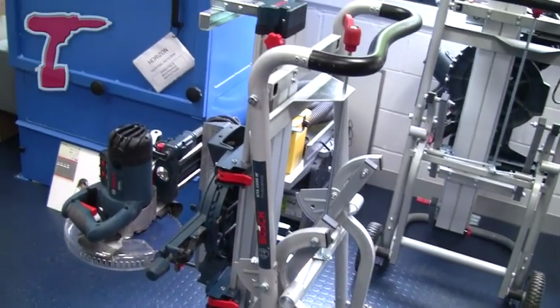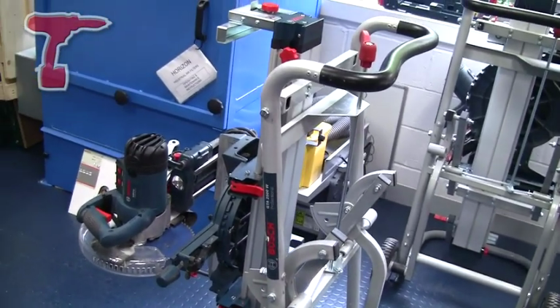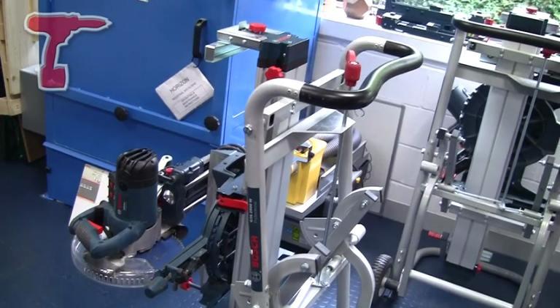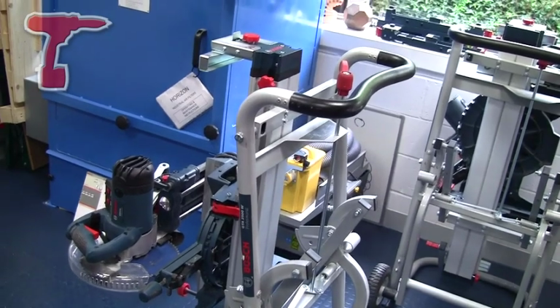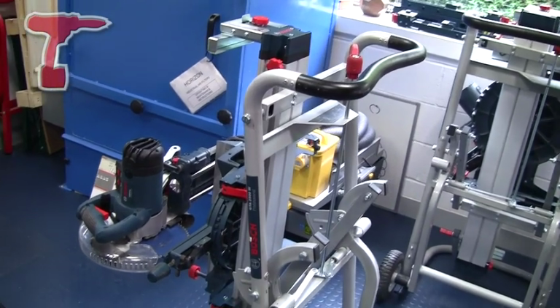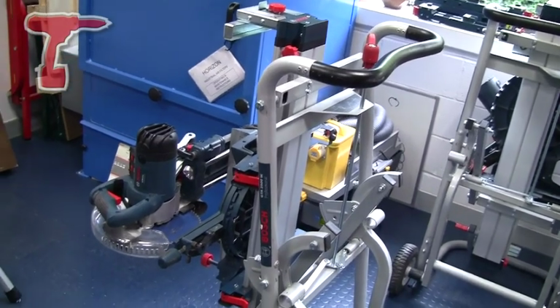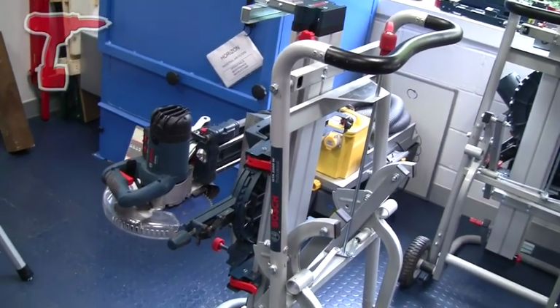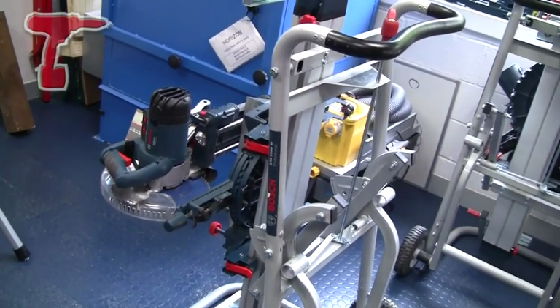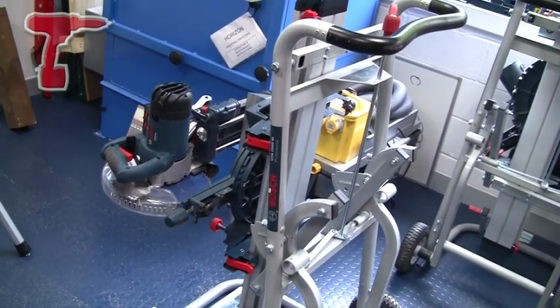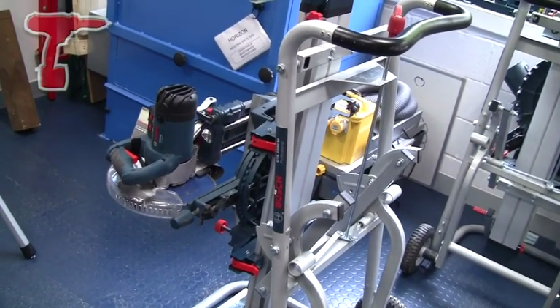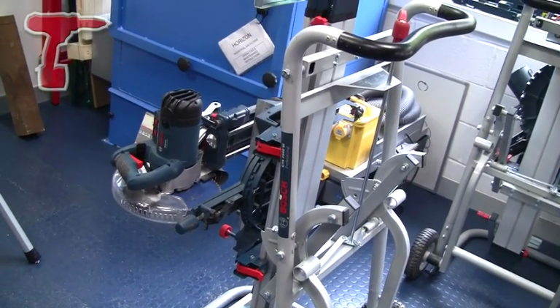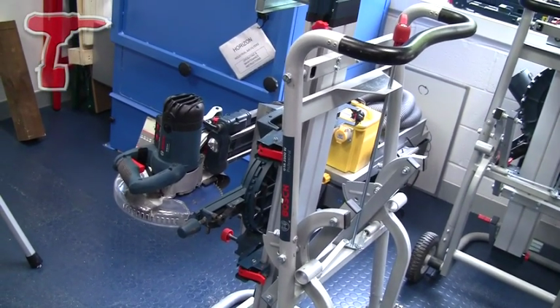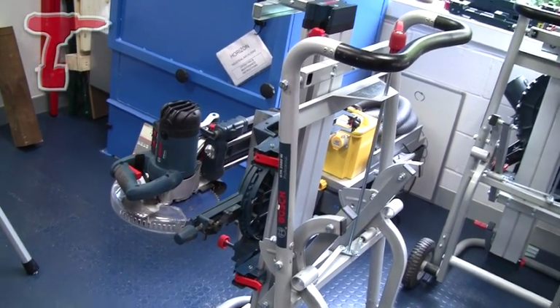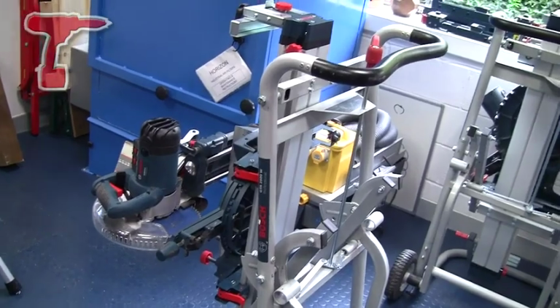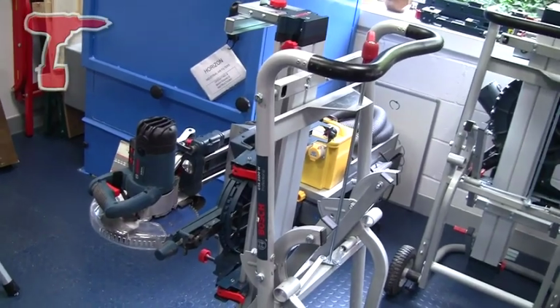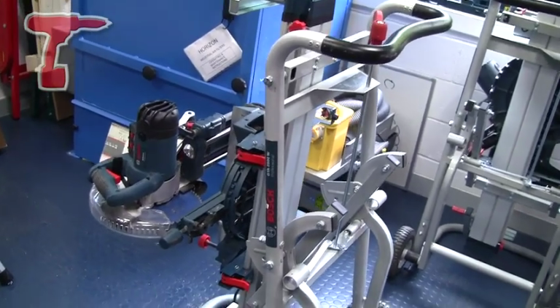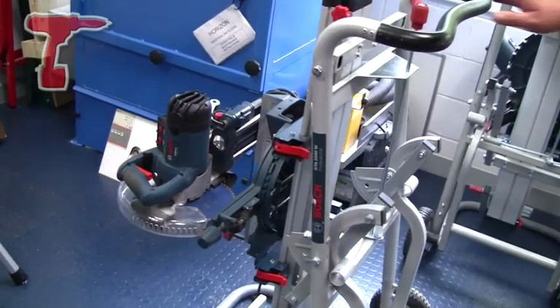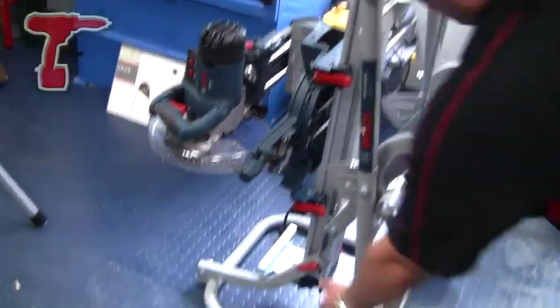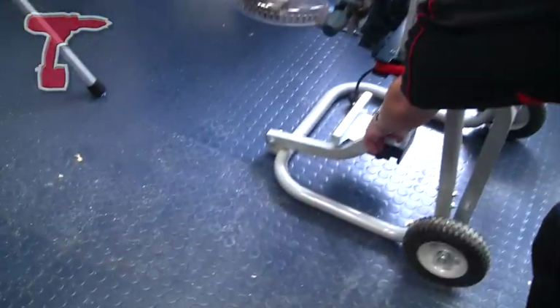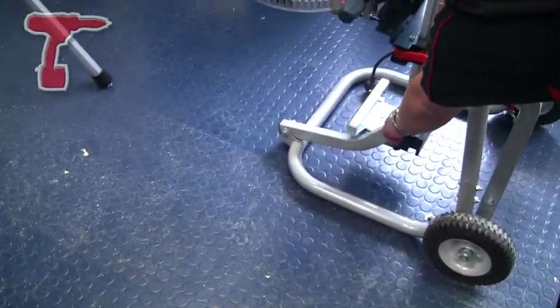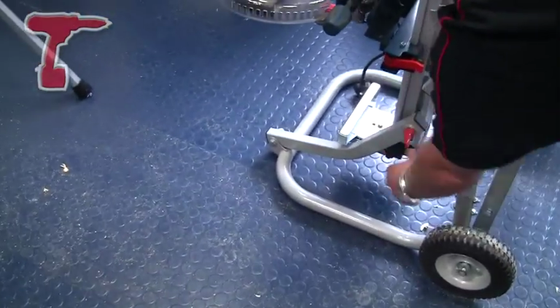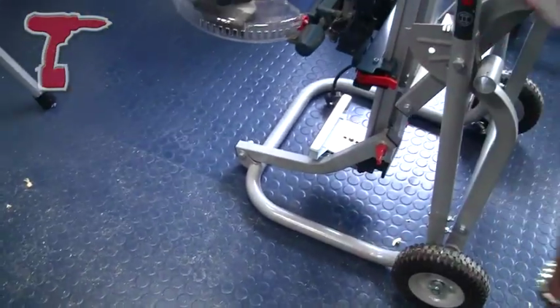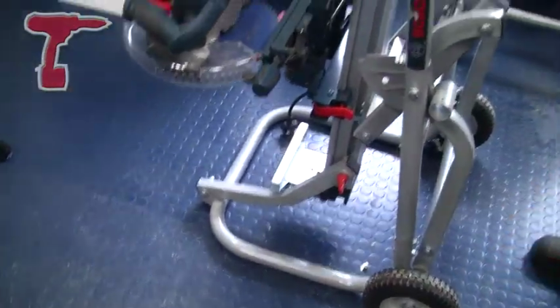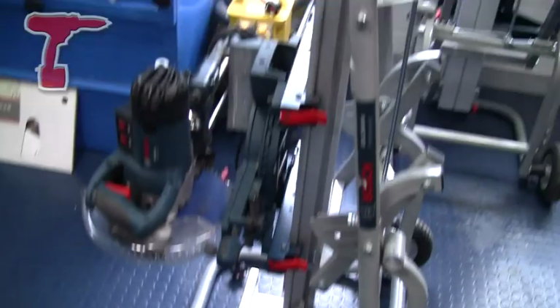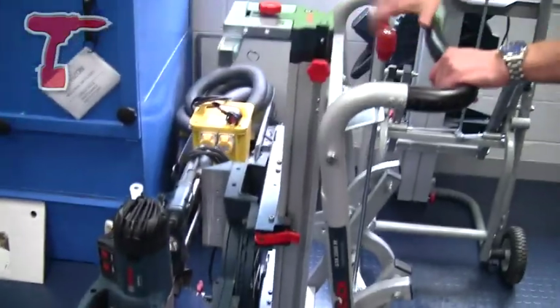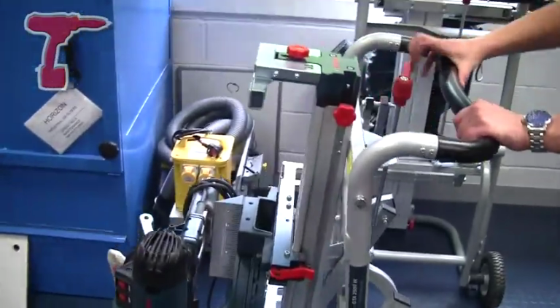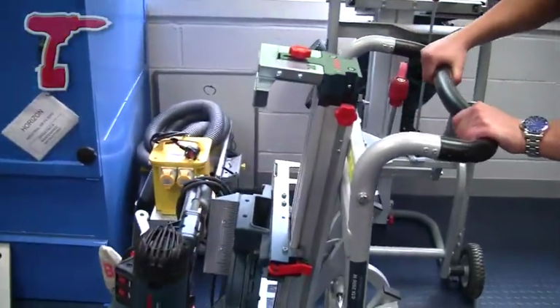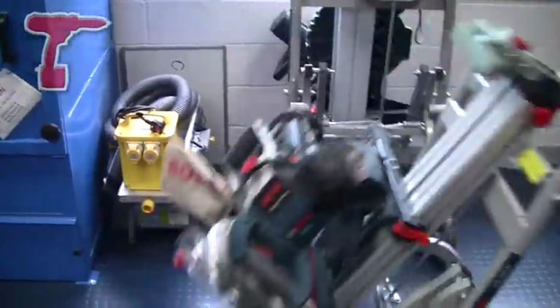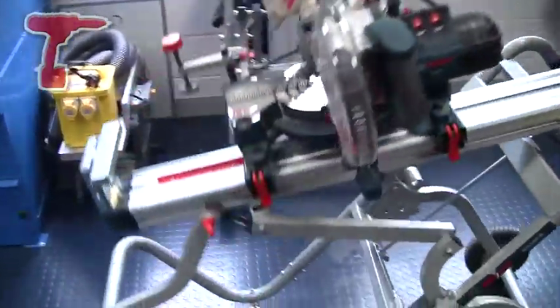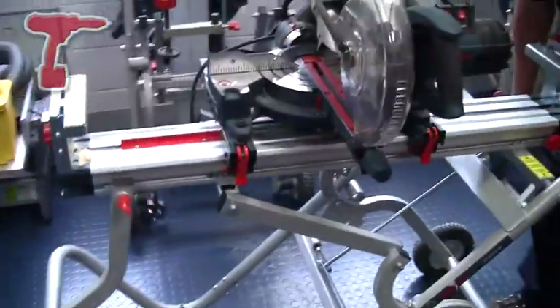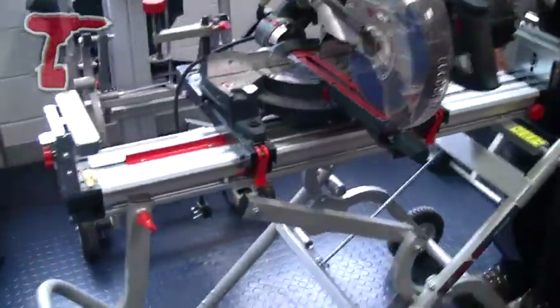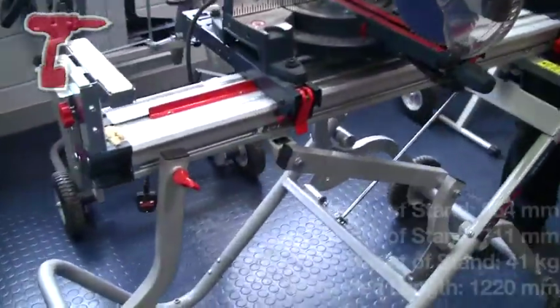The tyres also make it easy to travel up and down stairs. Easy and simple to use — the saw stays on there for storage. All you do is open the machine up, pull the lever on the top, press down, and we are ready to work.